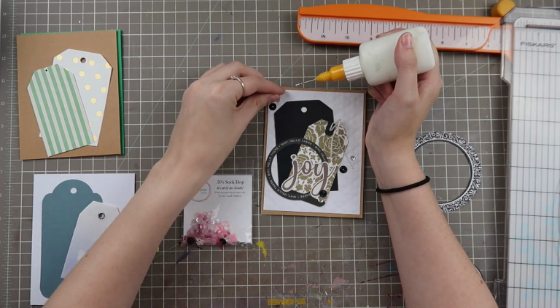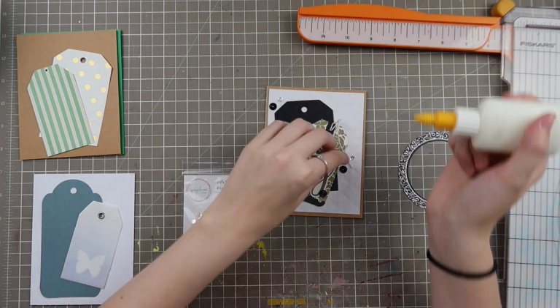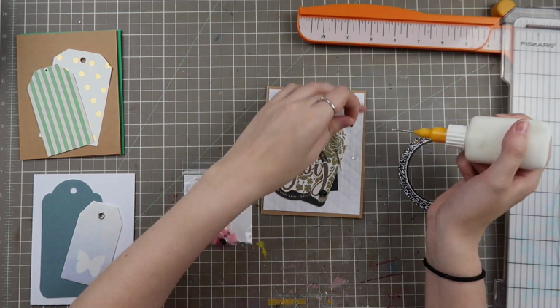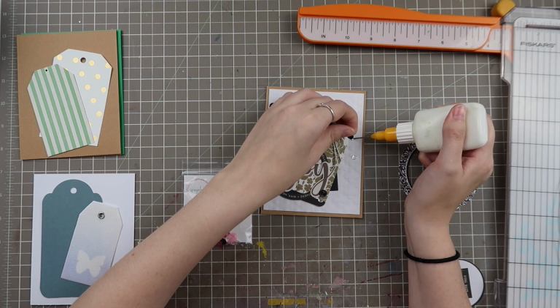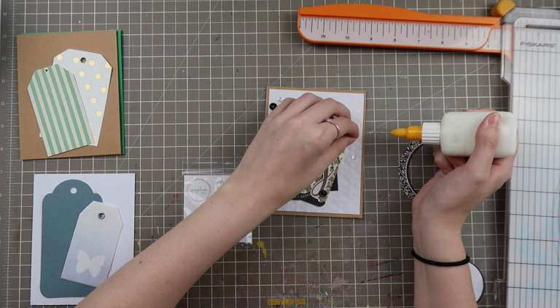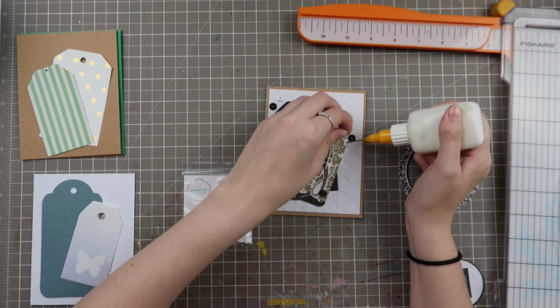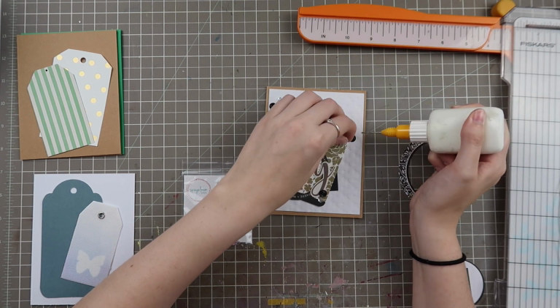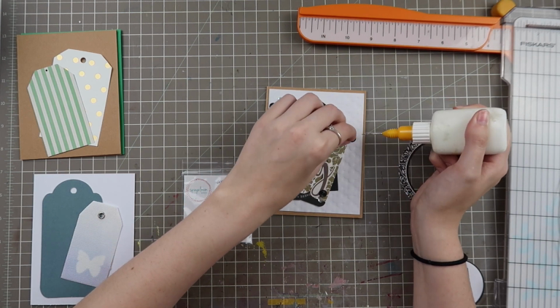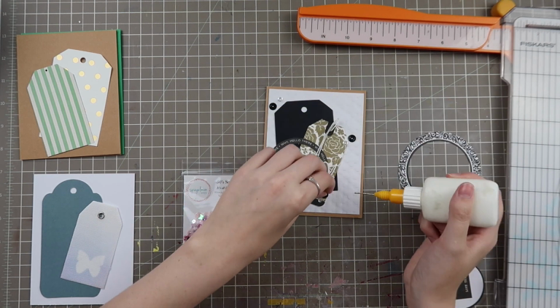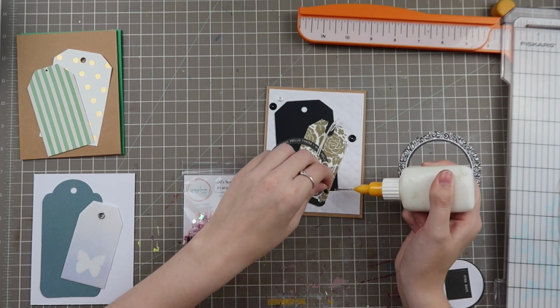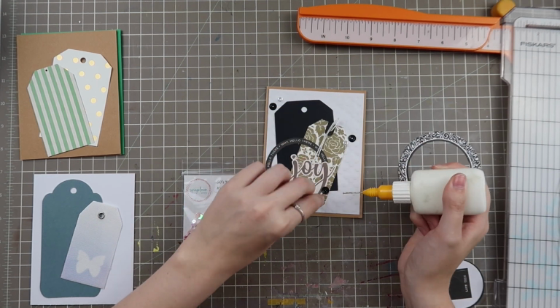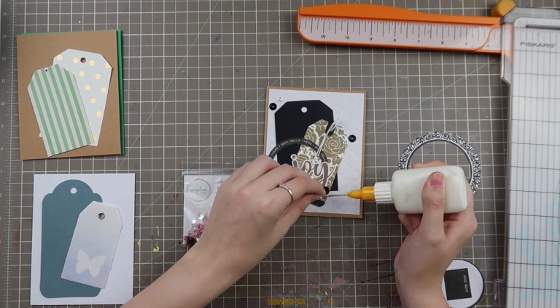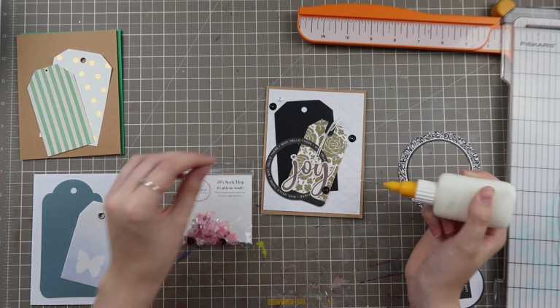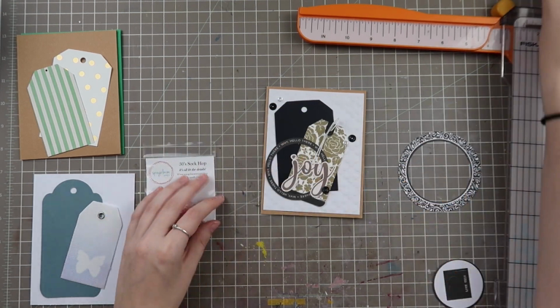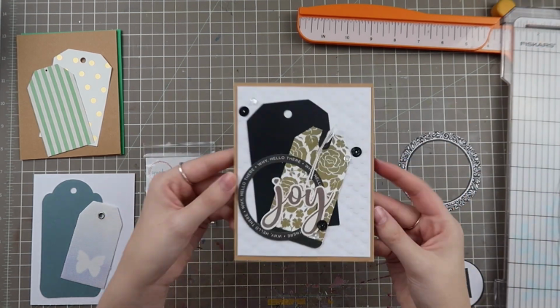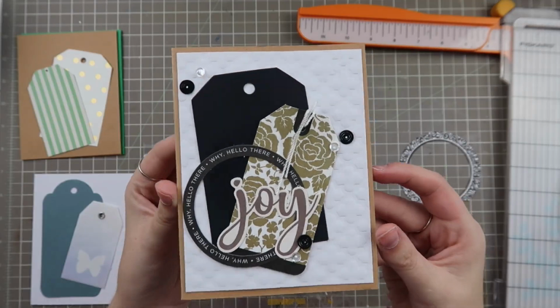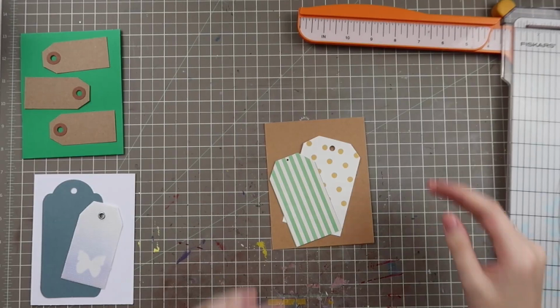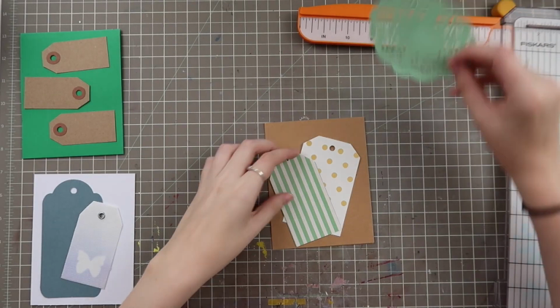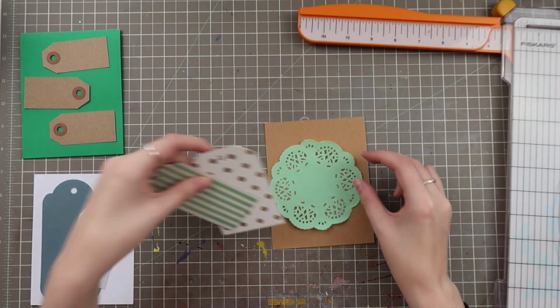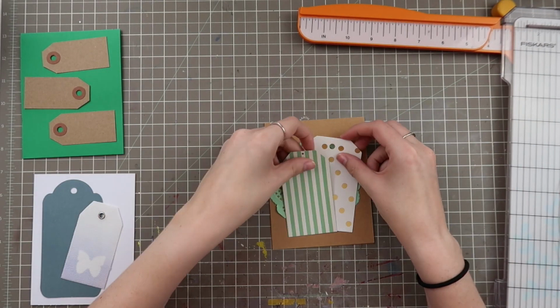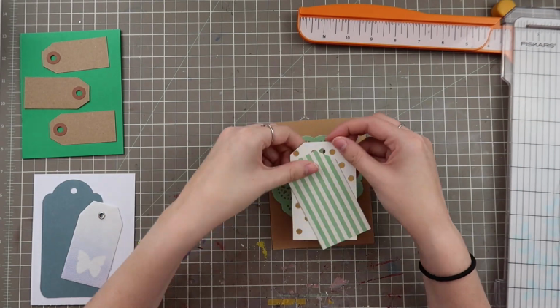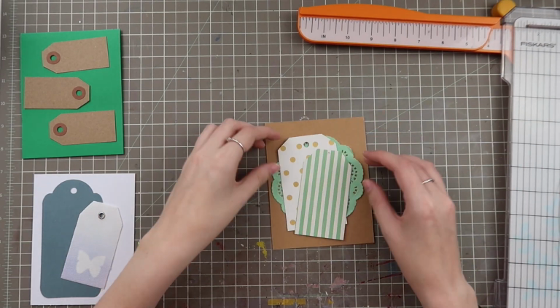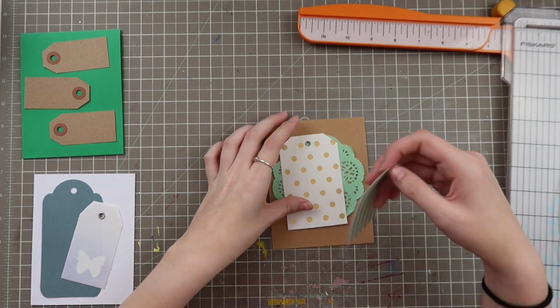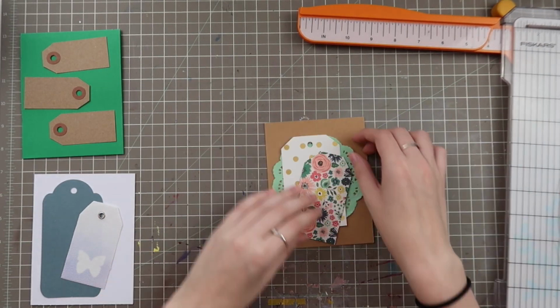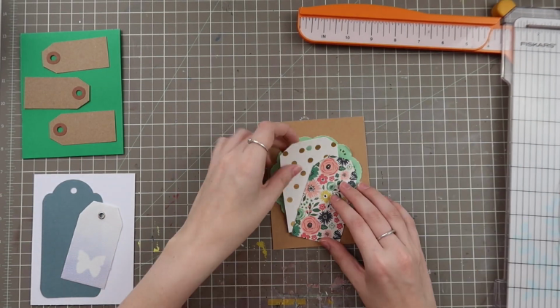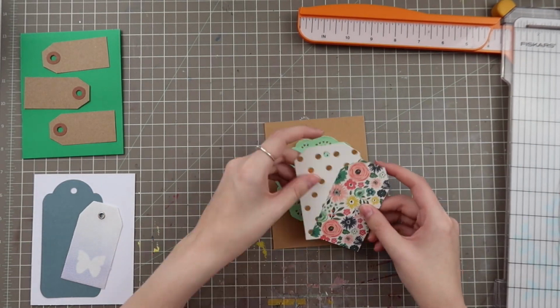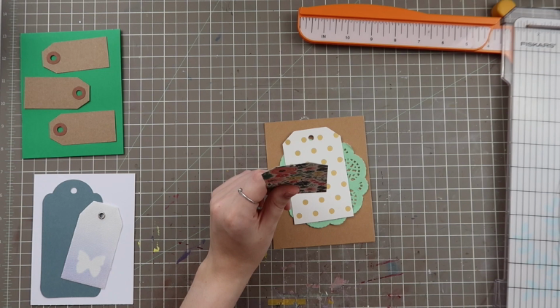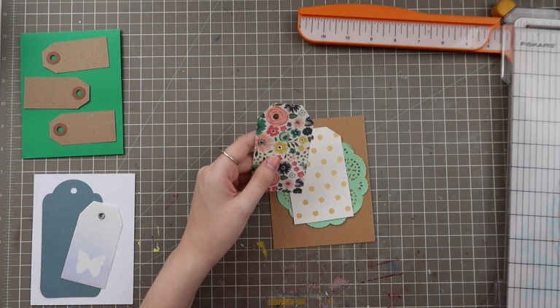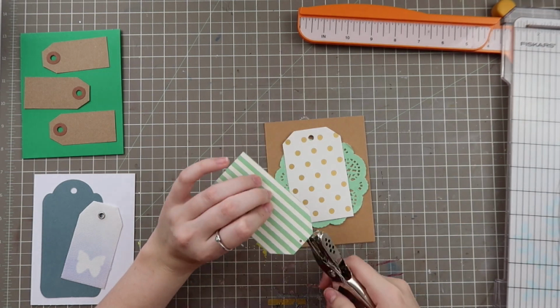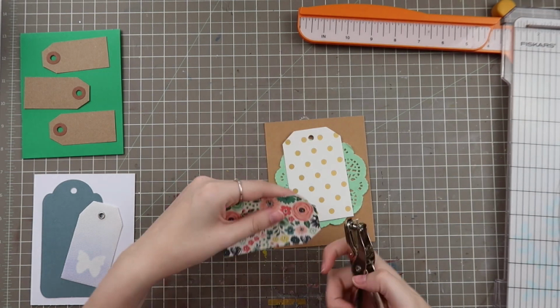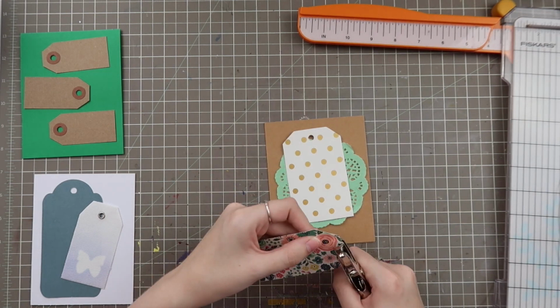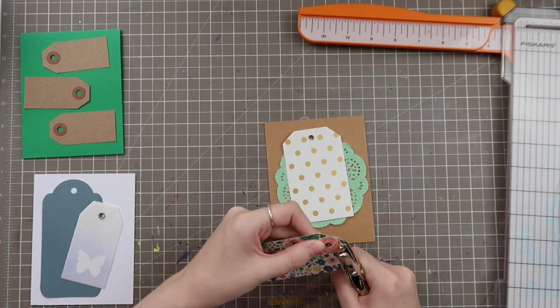I do plan on going back in and adding a string onto the top of the black tag. I want the same string that's in the other one, and I didn't do that on camera this time, but I did go back and add it after the video was finished.